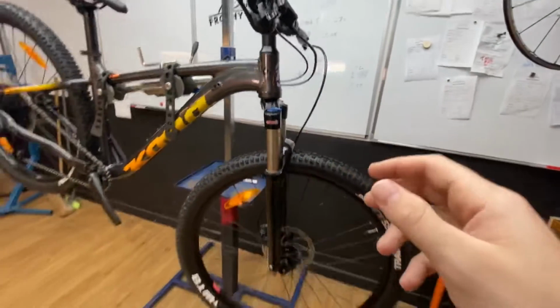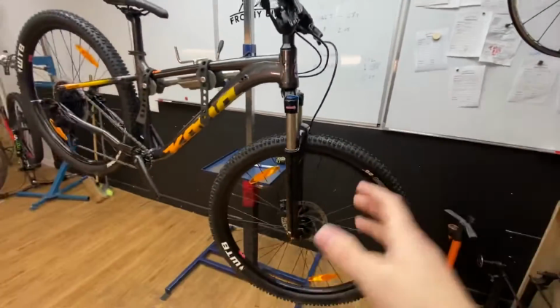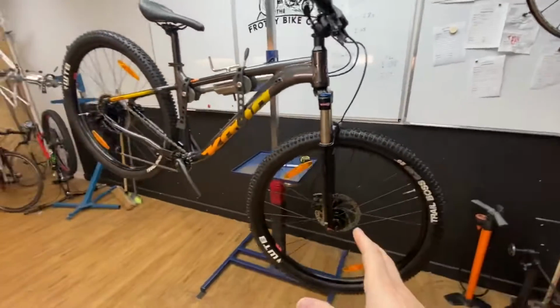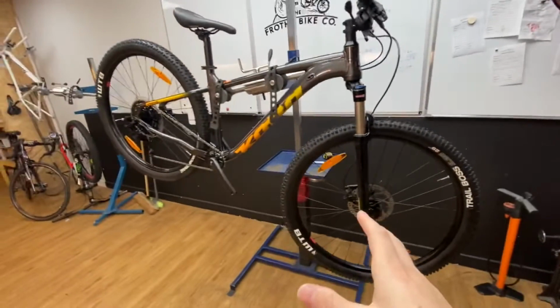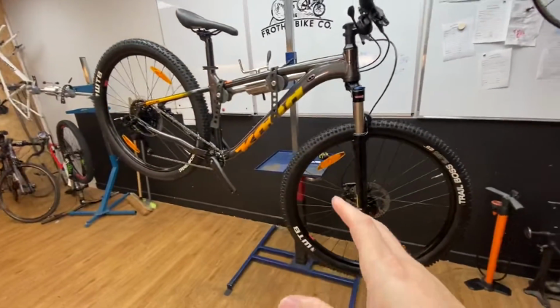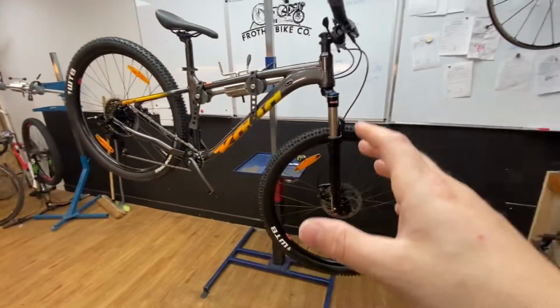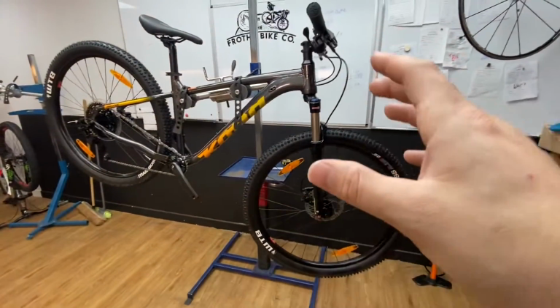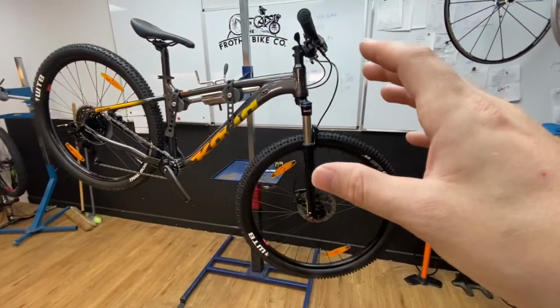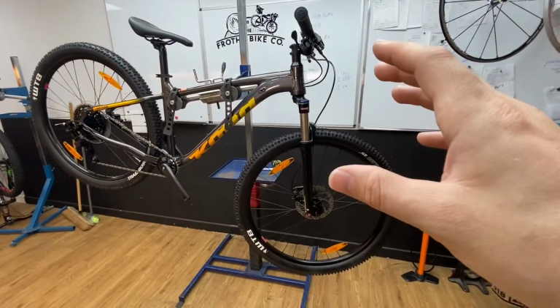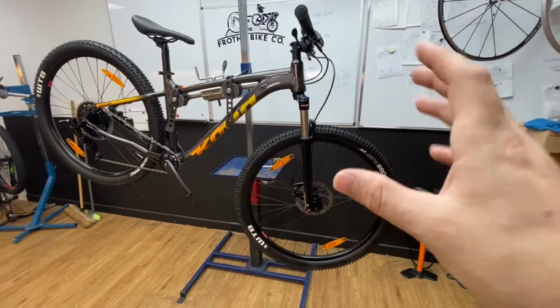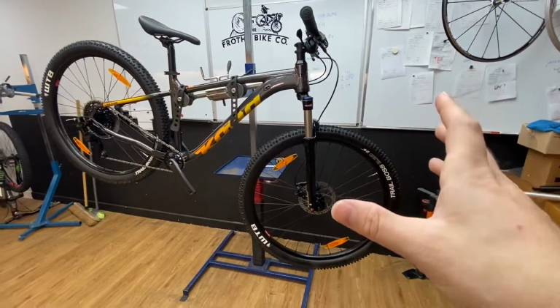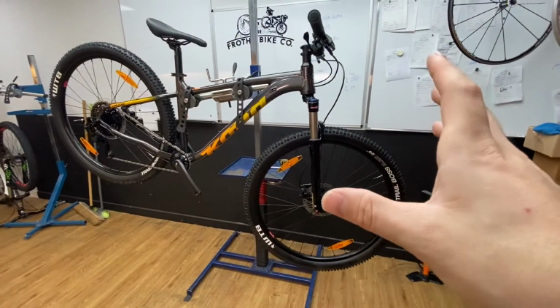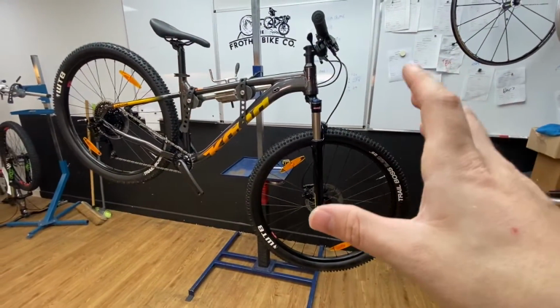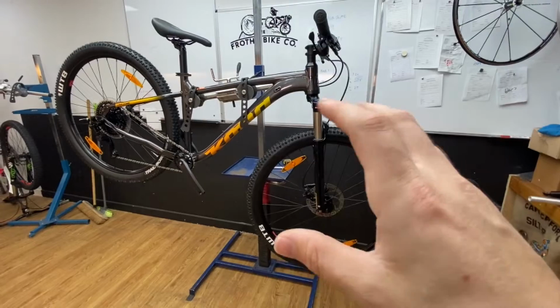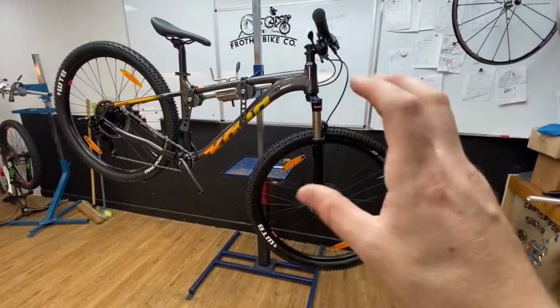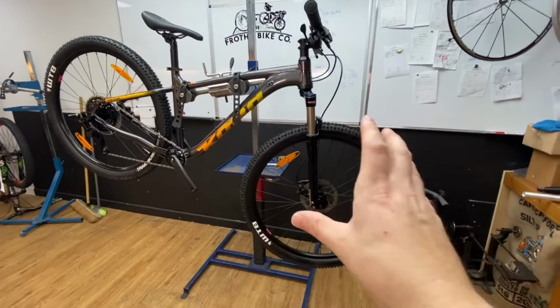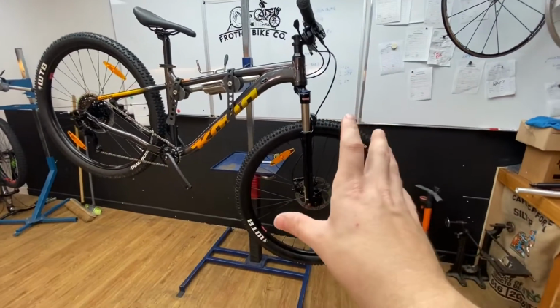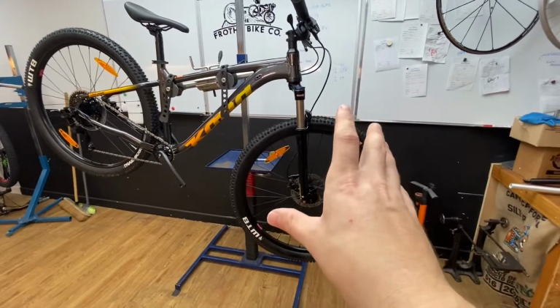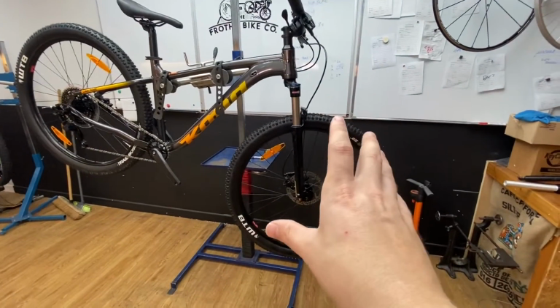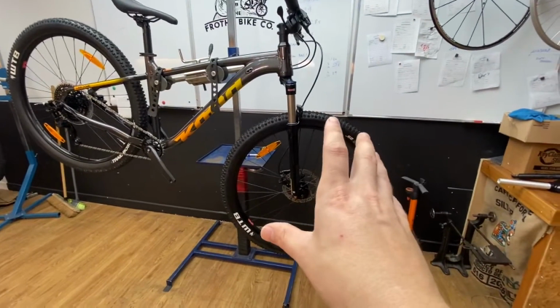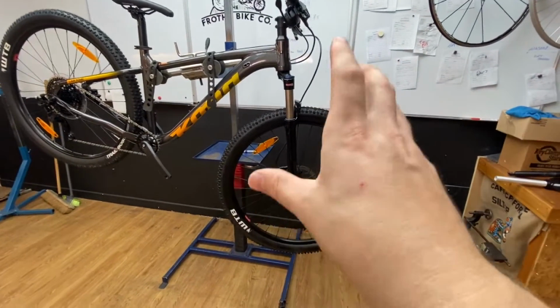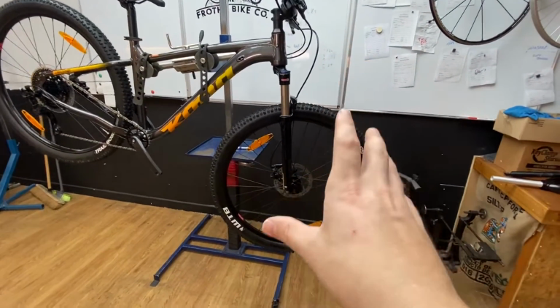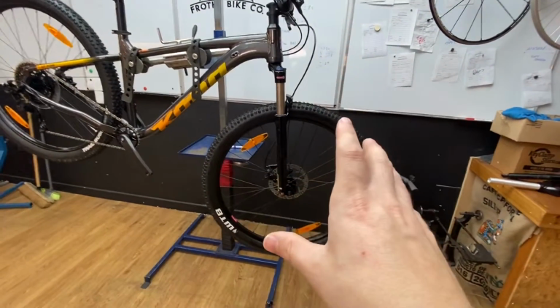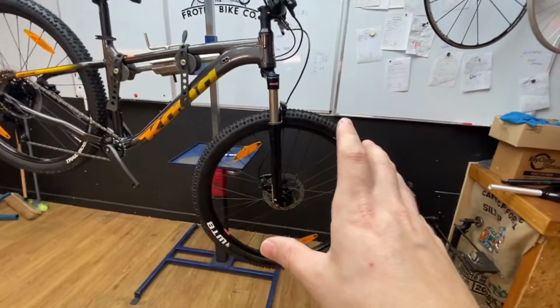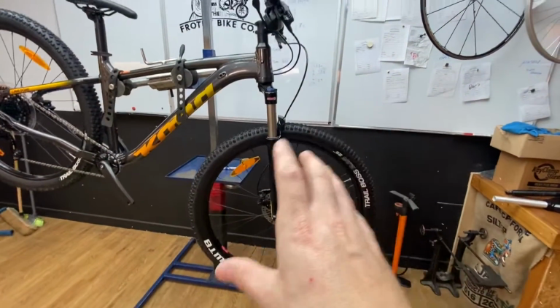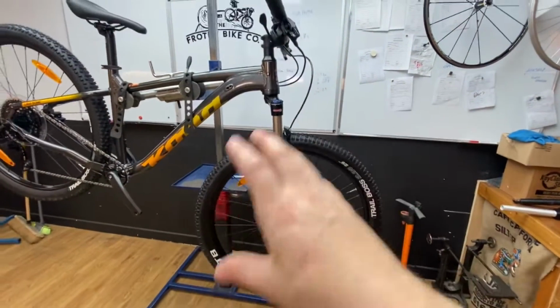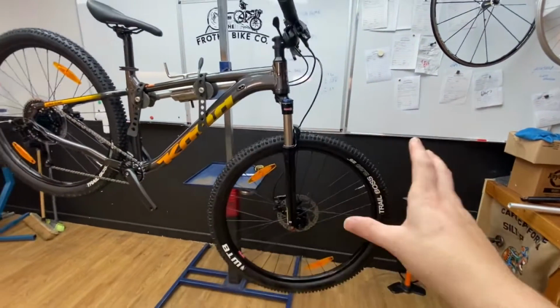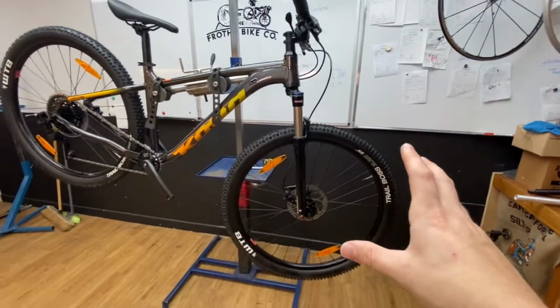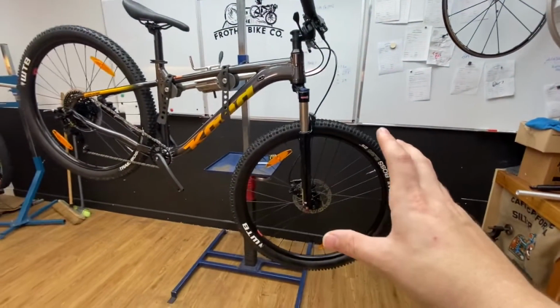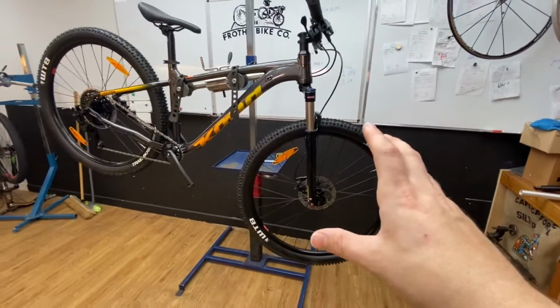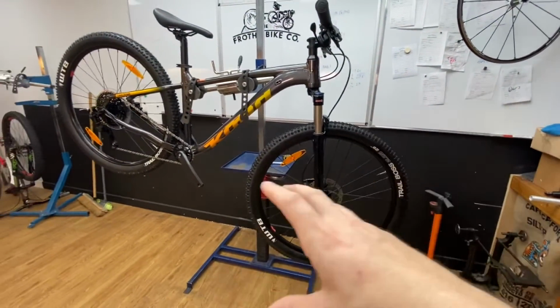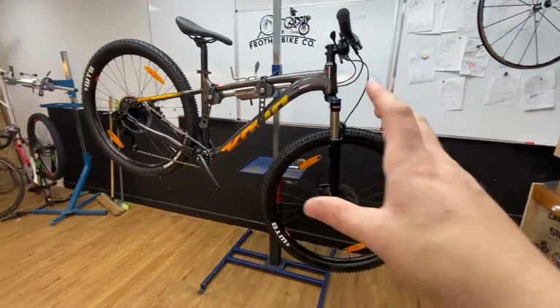Quick release wheels and the tyres — you could go tubeless if you really wanted to, but I don't suggest it. I would stick with tubes with this kind of bike and this kind of setup.